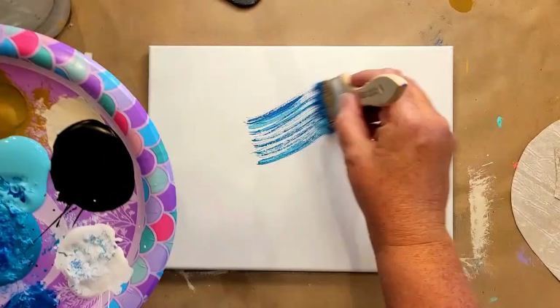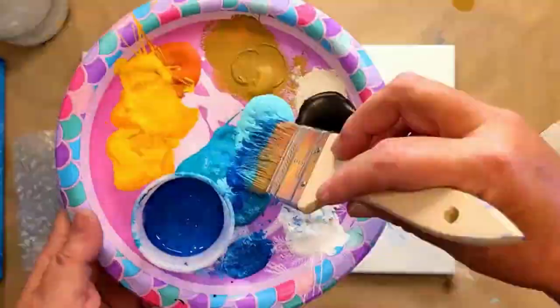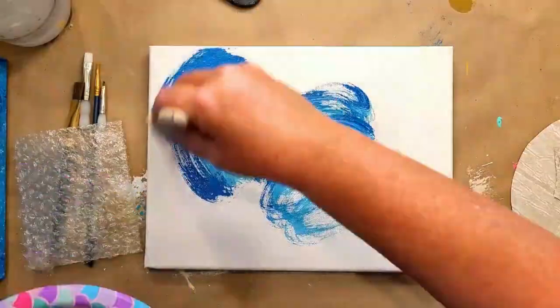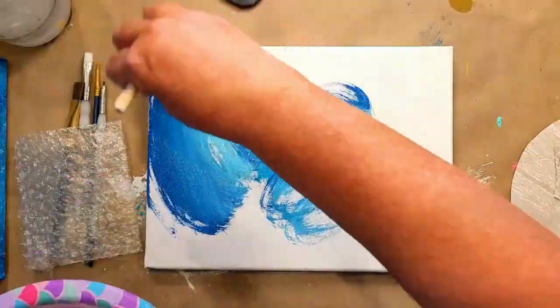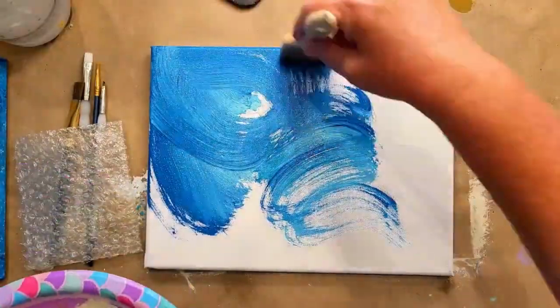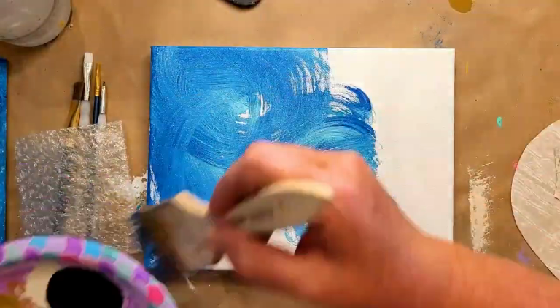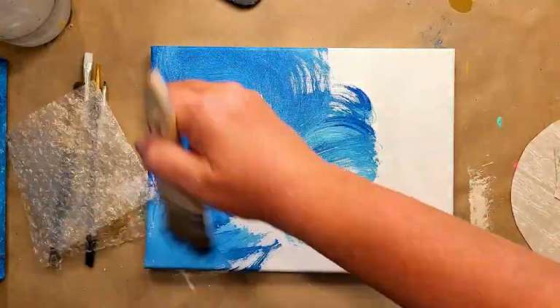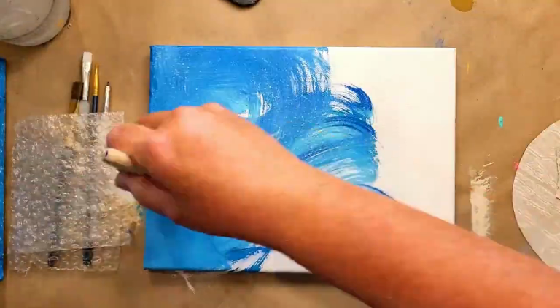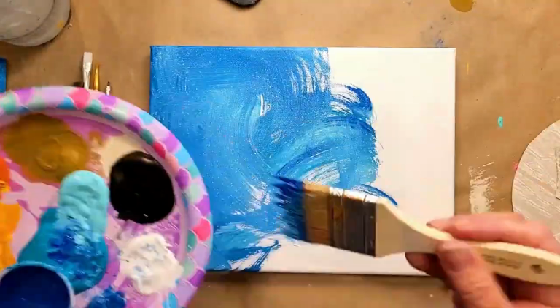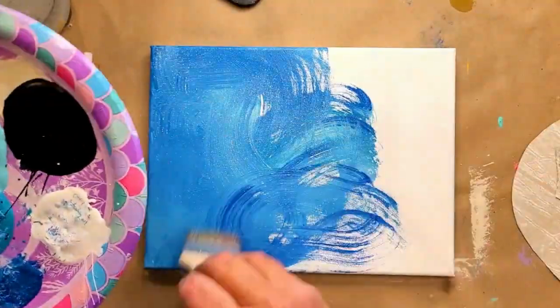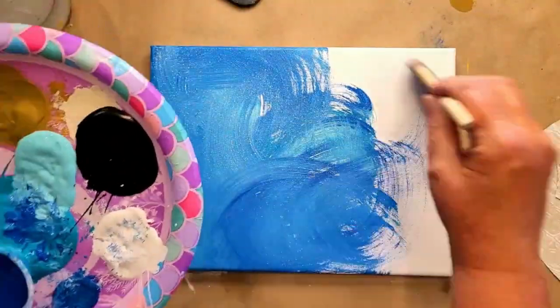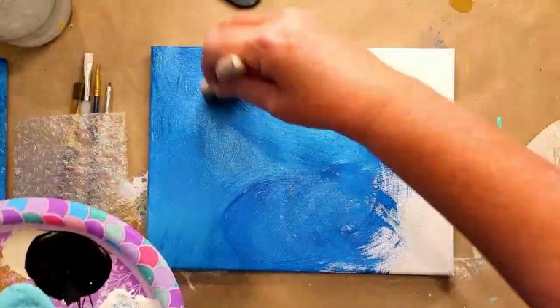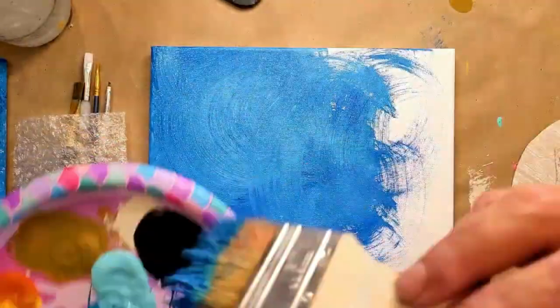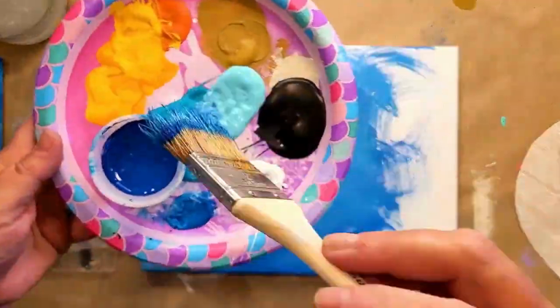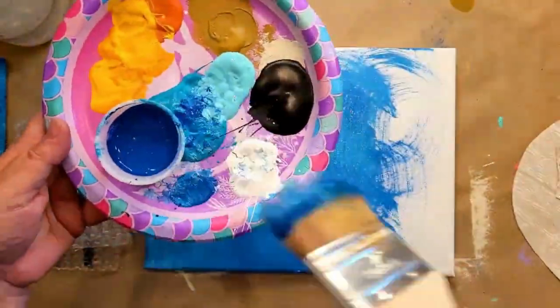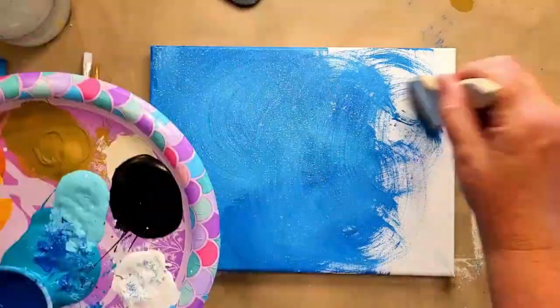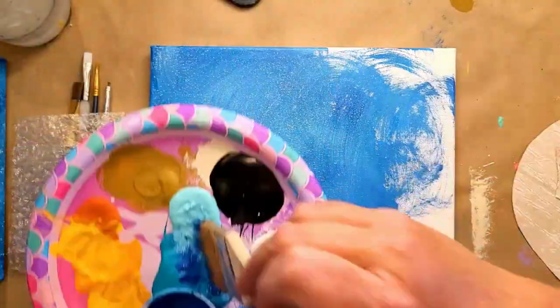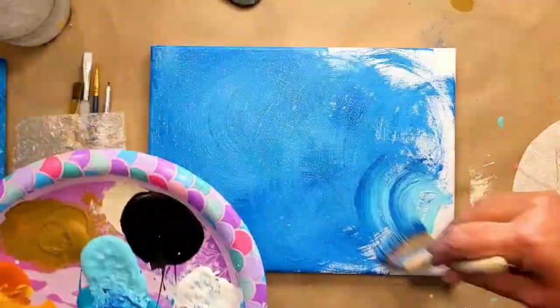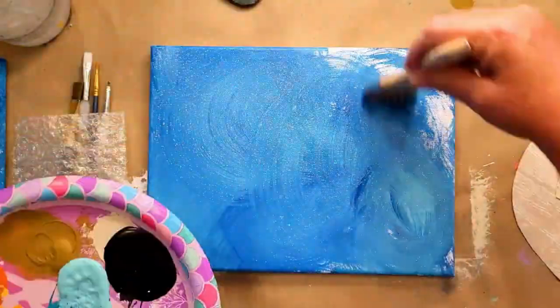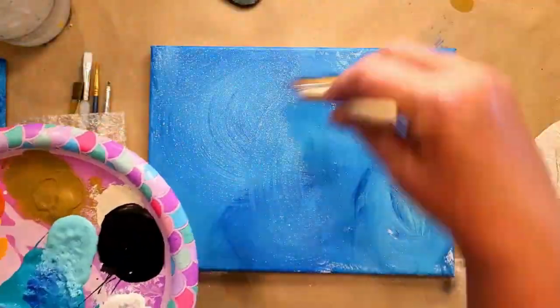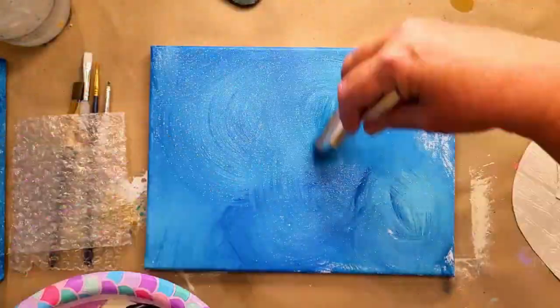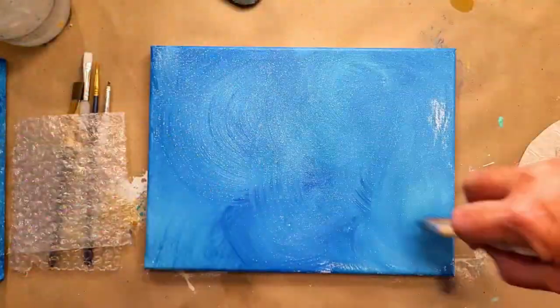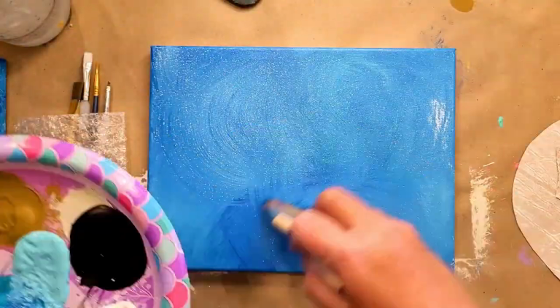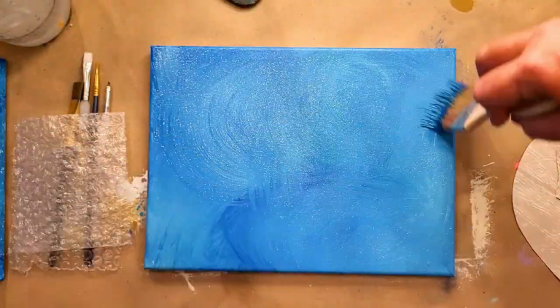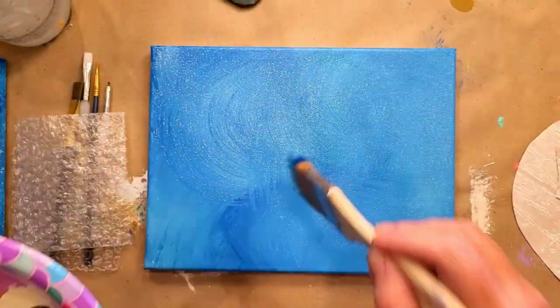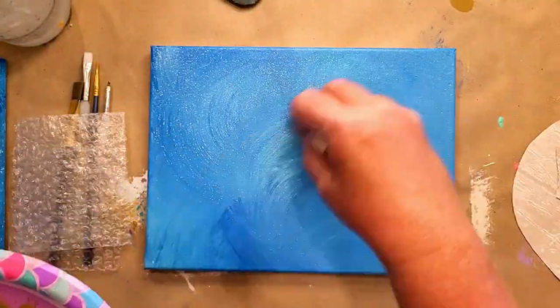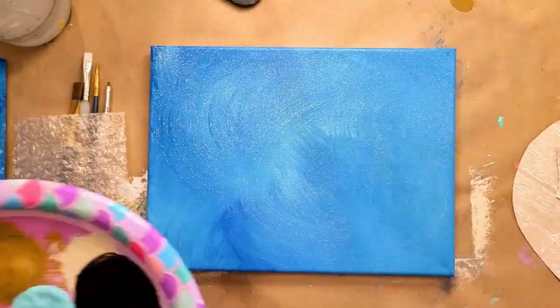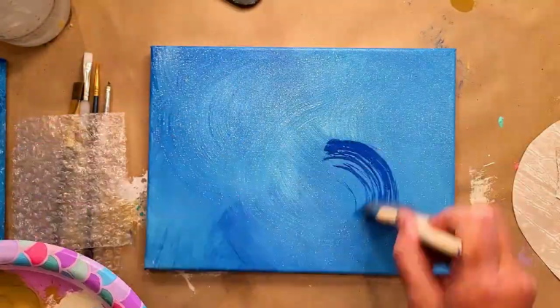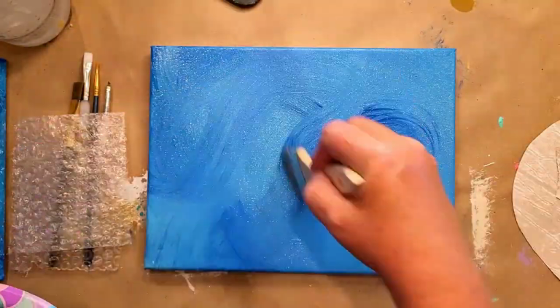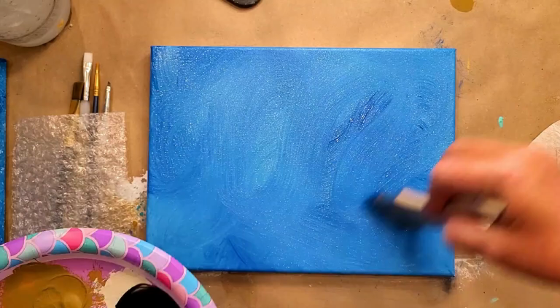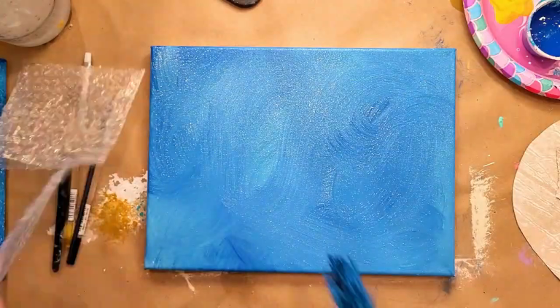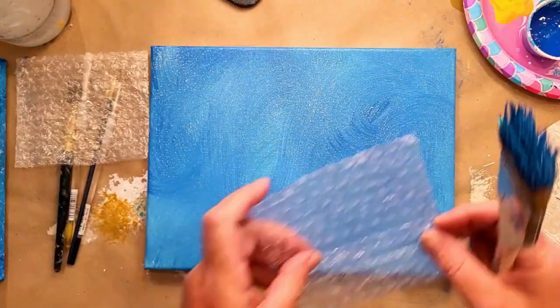I love creating ocean backgrounds. I'm using all three of my colors on the brush at the same time and moving them around, being careful not to blend them completely. I'm adding darks back in and lights back in and having lots of fun.